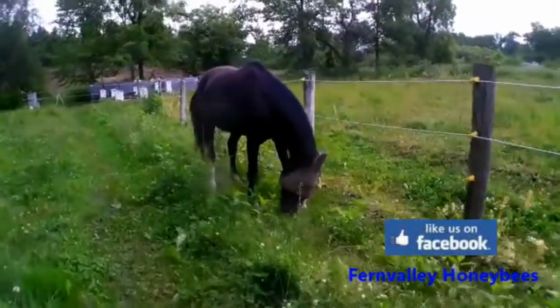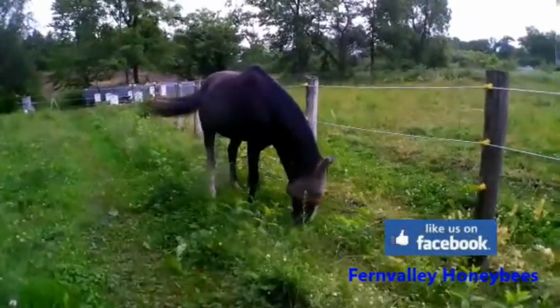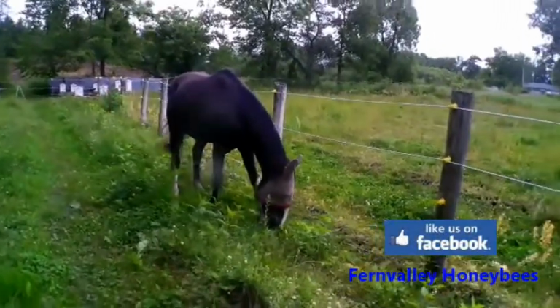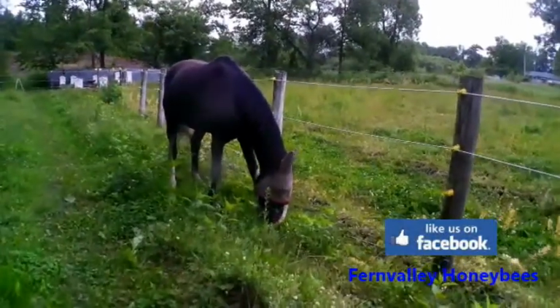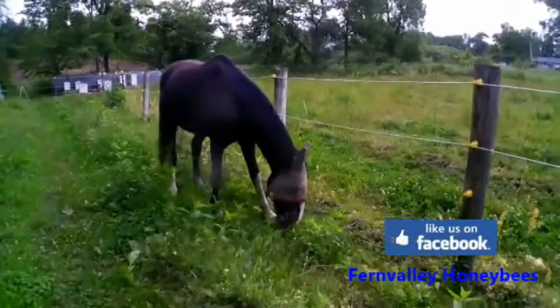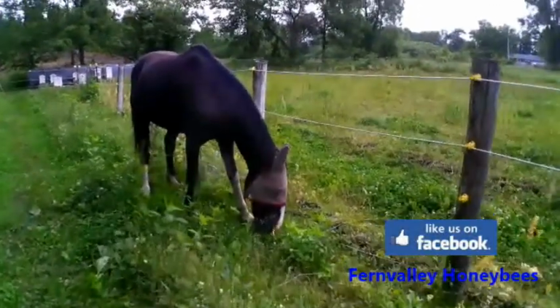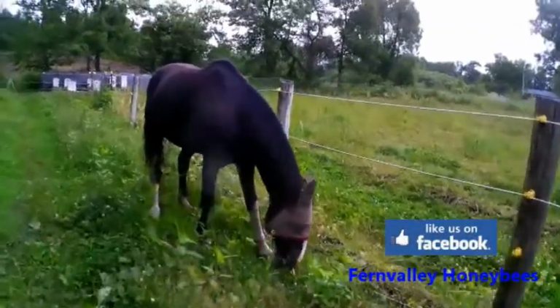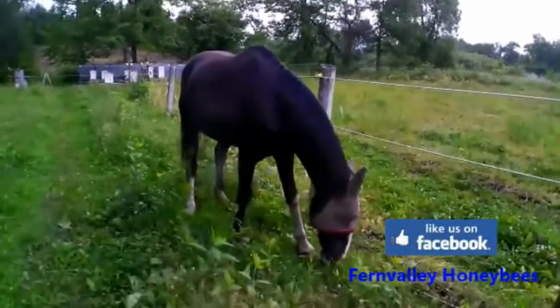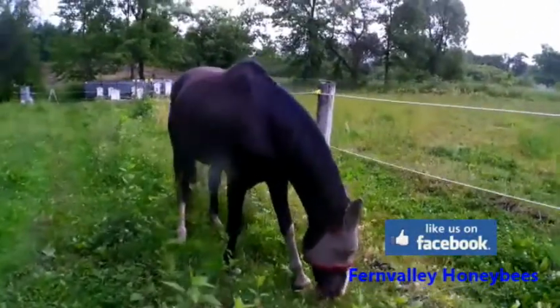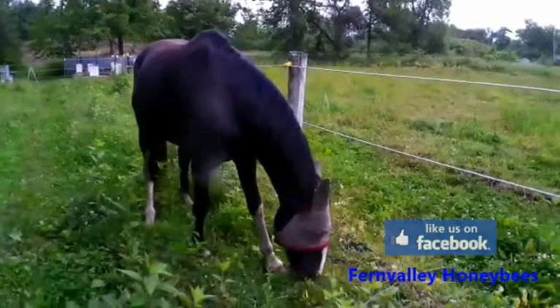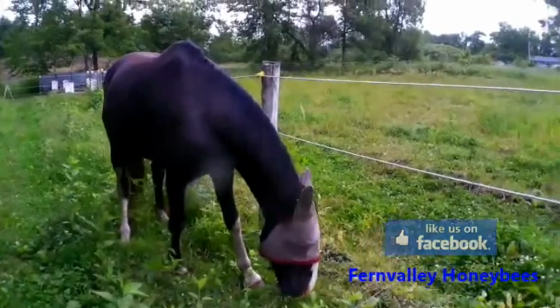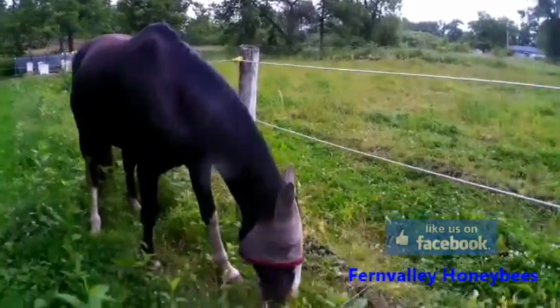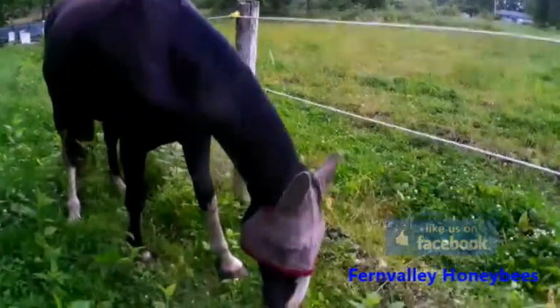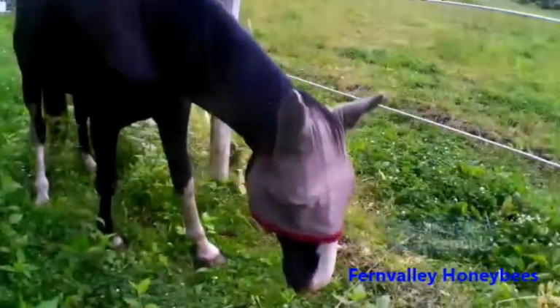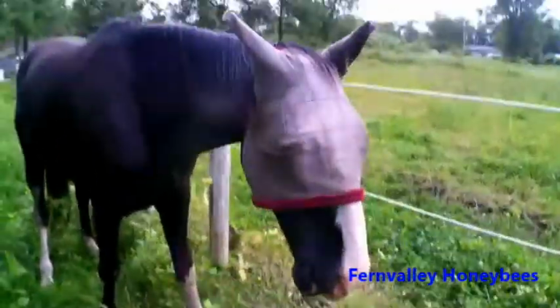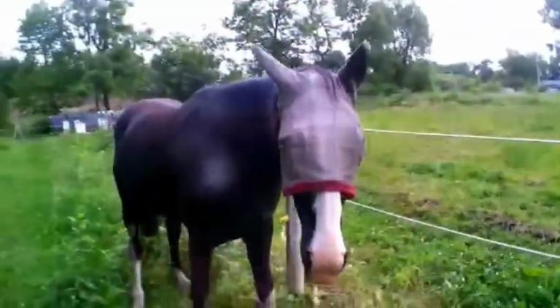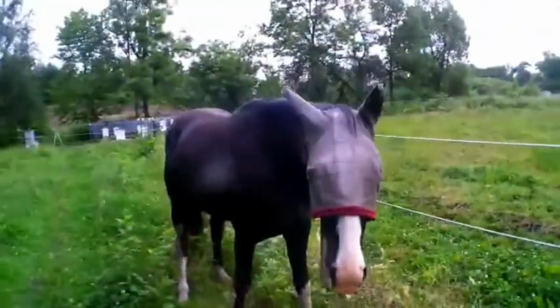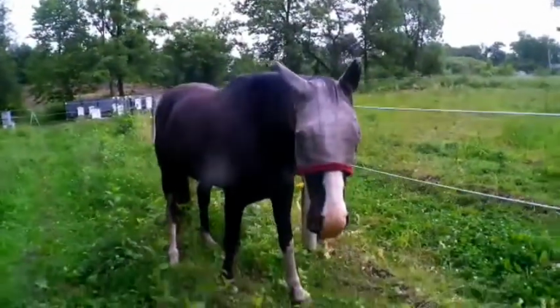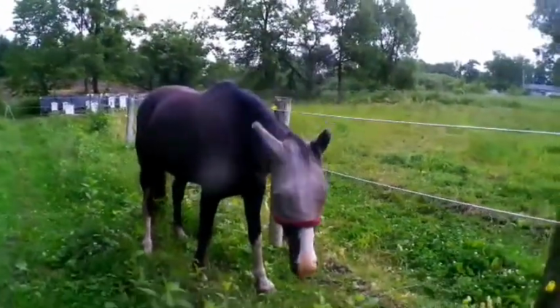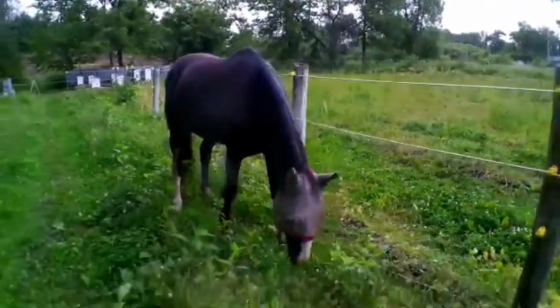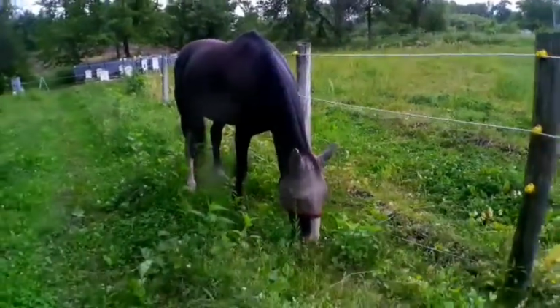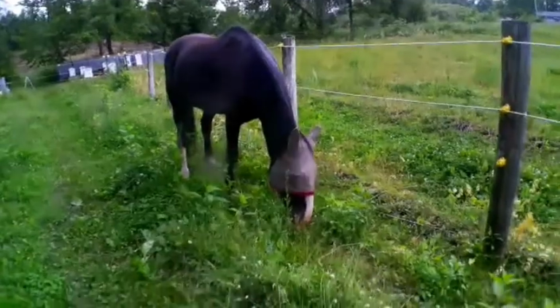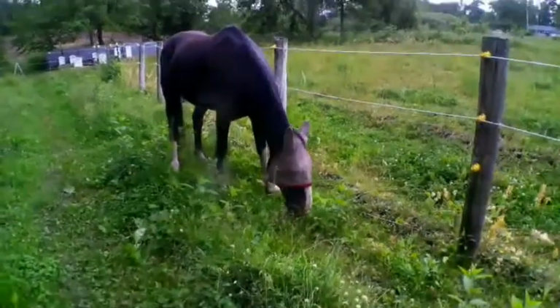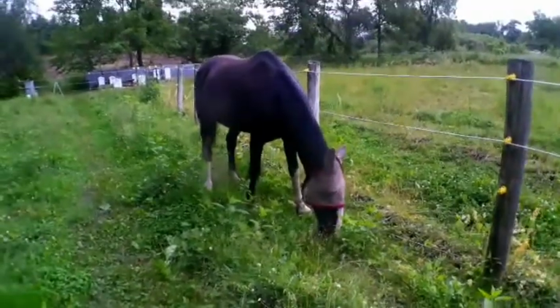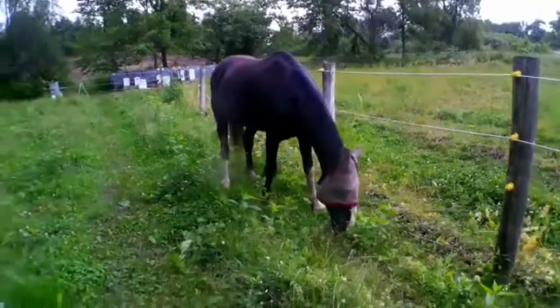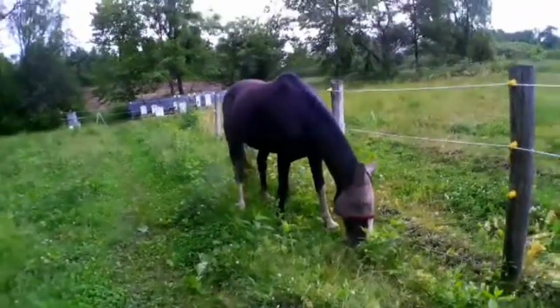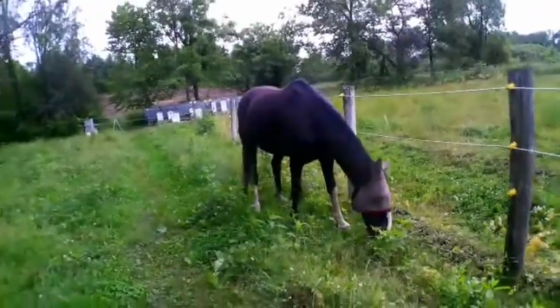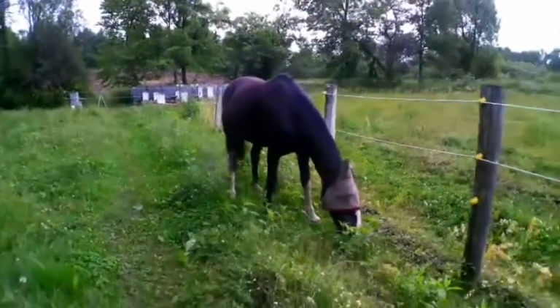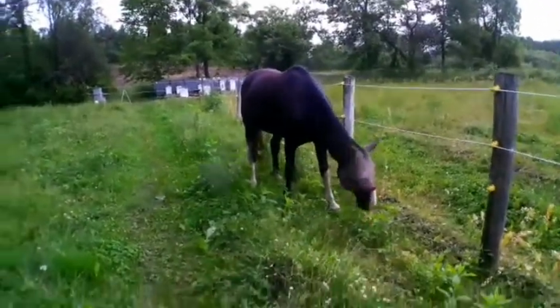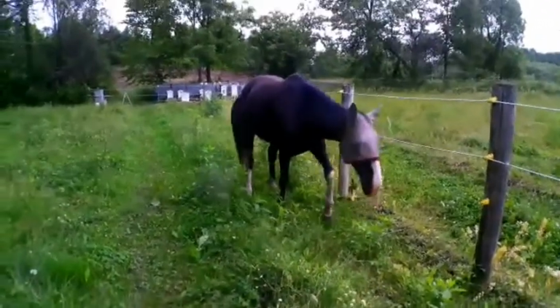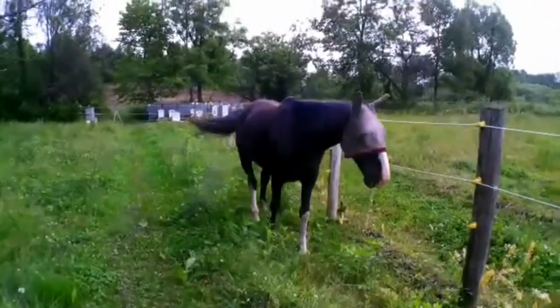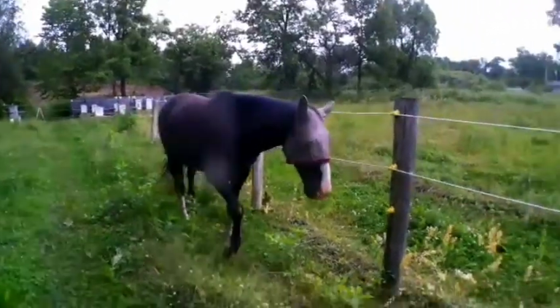See what this horse is wearing? This is Stormy. Pick your head up. He looks kind of goofy, but you know what? It's keeping the bugs off him. It's mid-June, it's been raining, and the bugs are horrible.